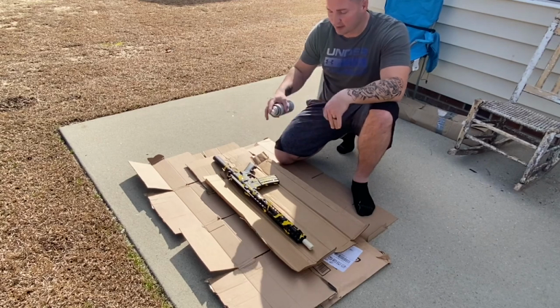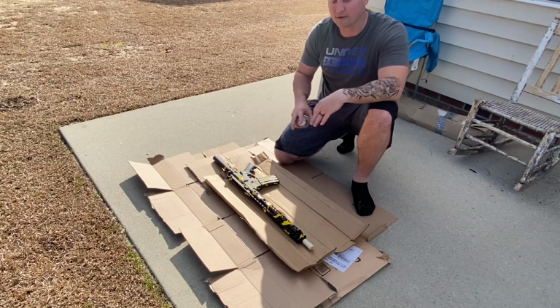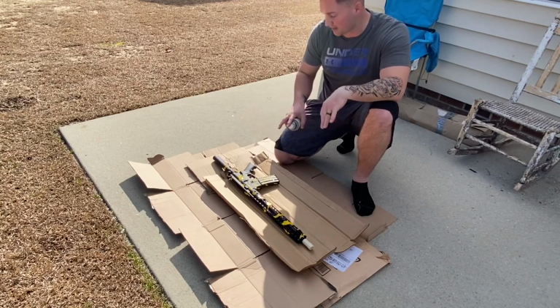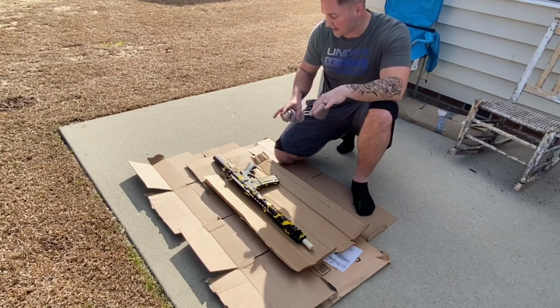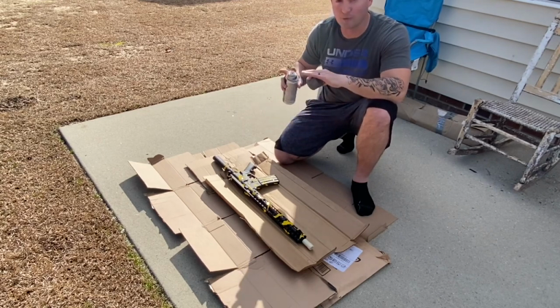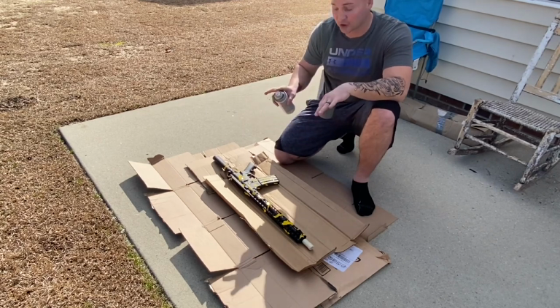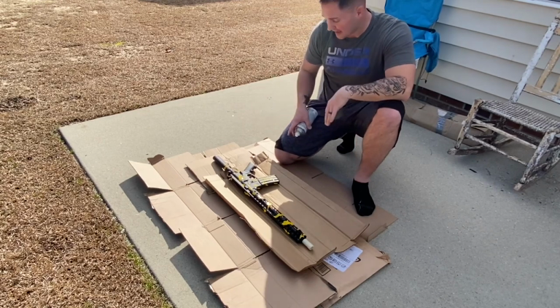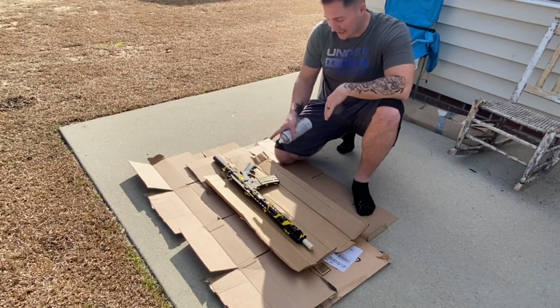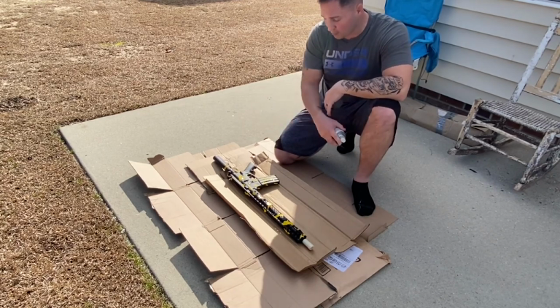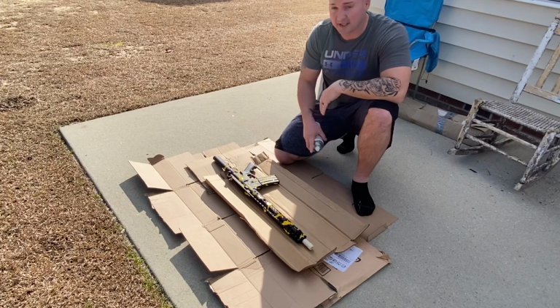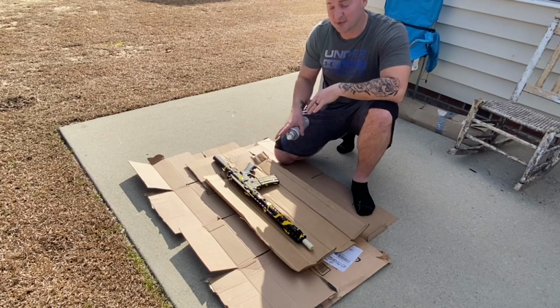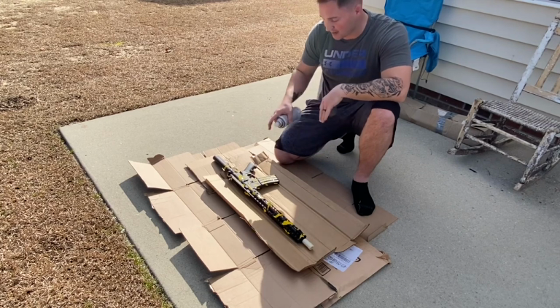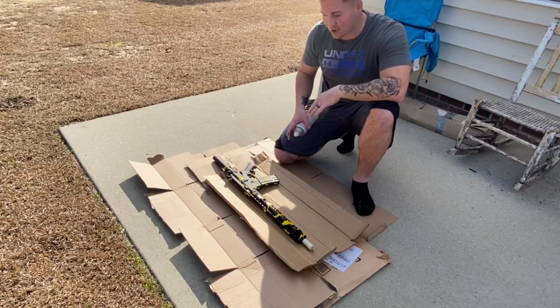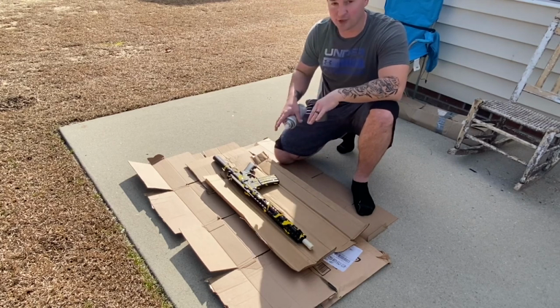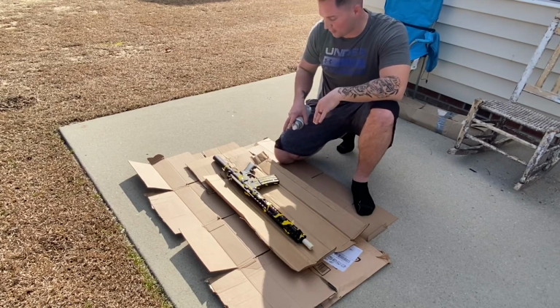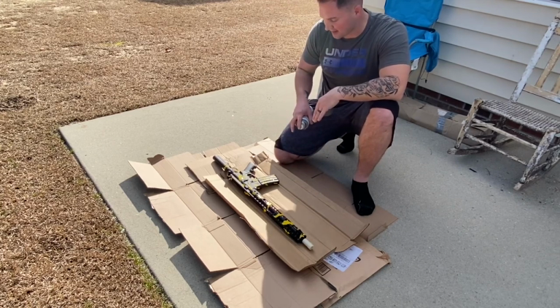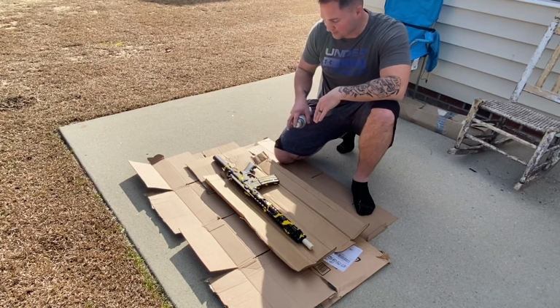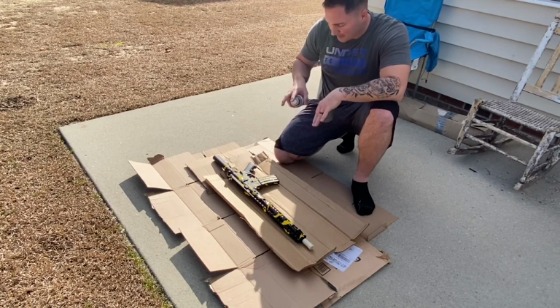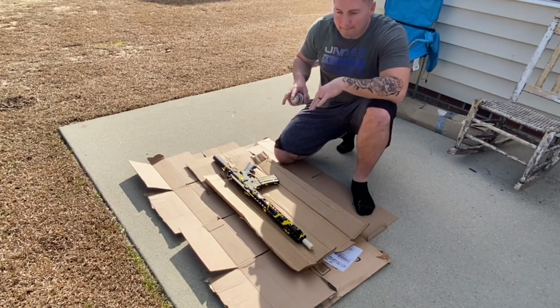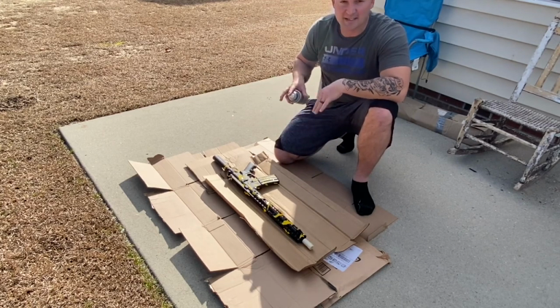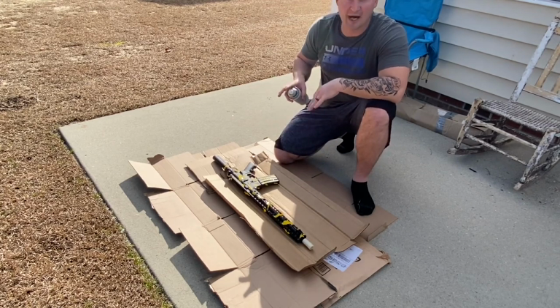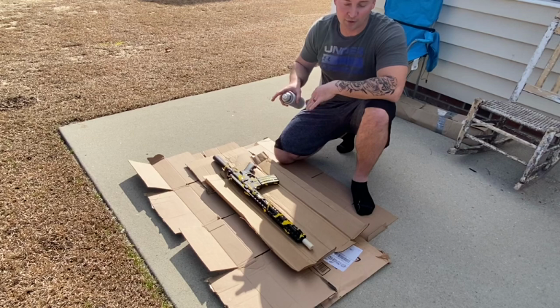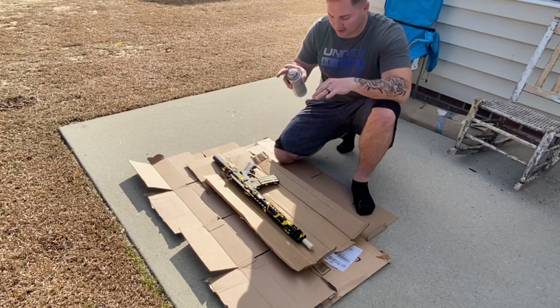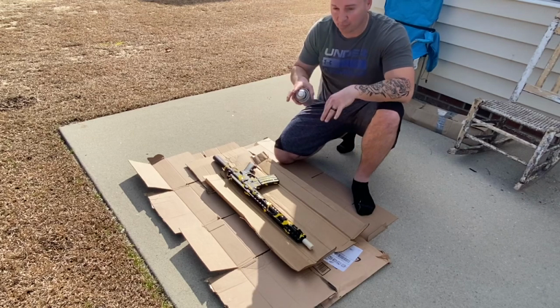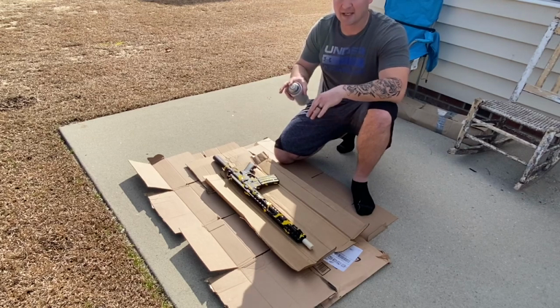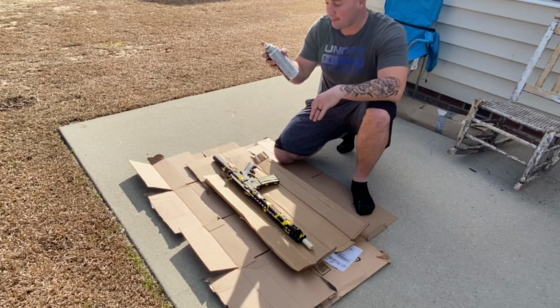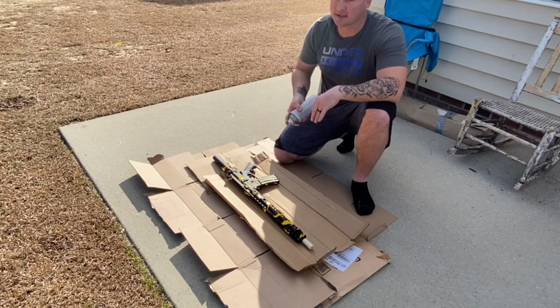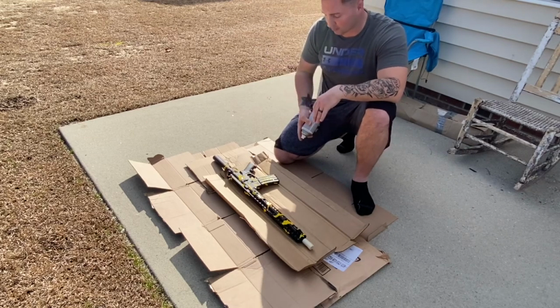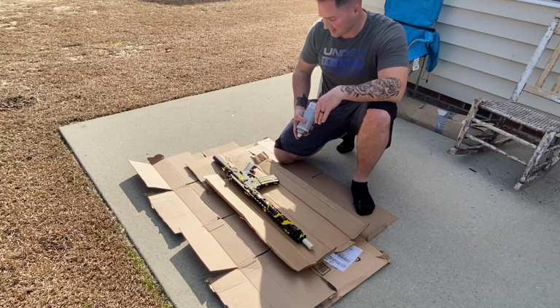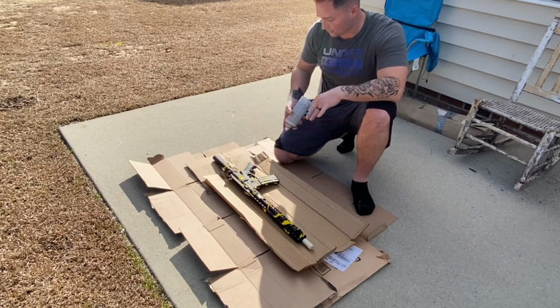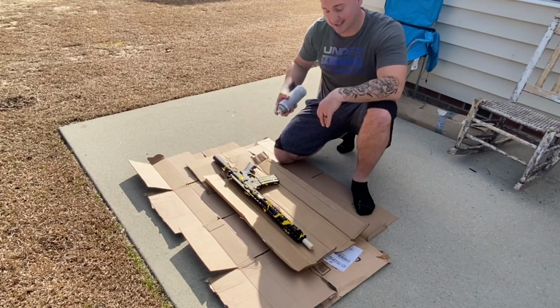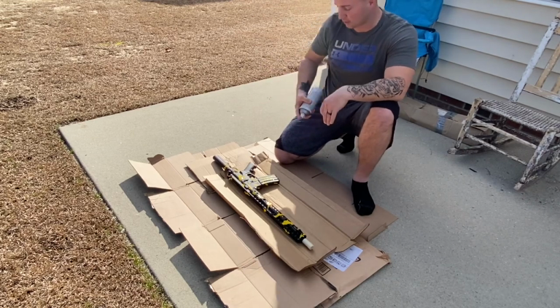I already removed all the attachments that you guys voted on, so that way I can make this thing pop a little with the black and the matte gray. Let's get to it.